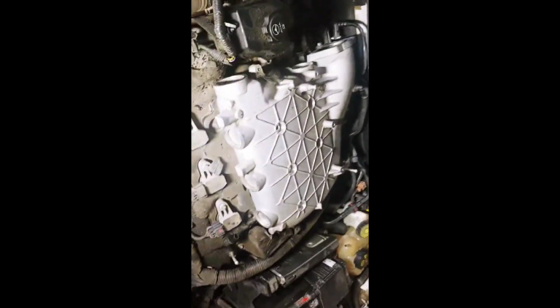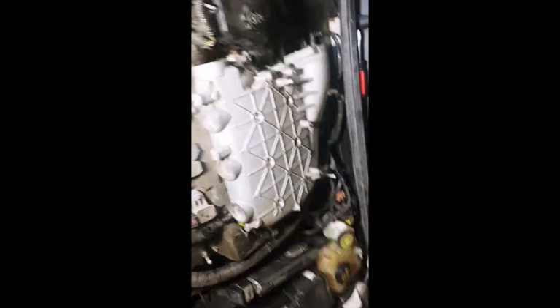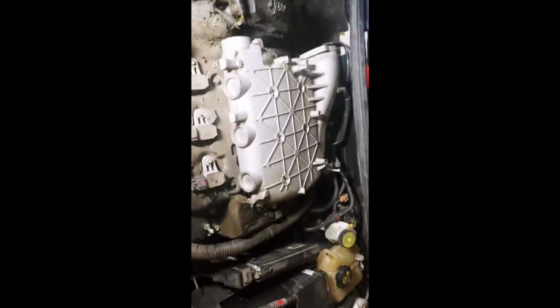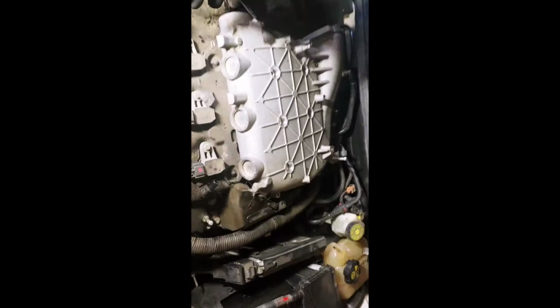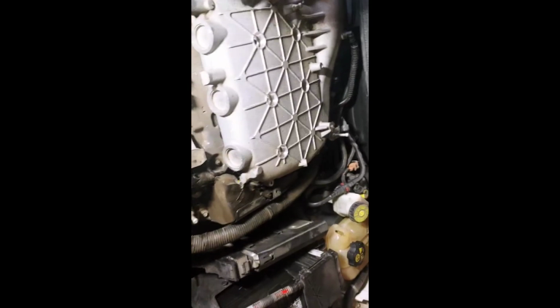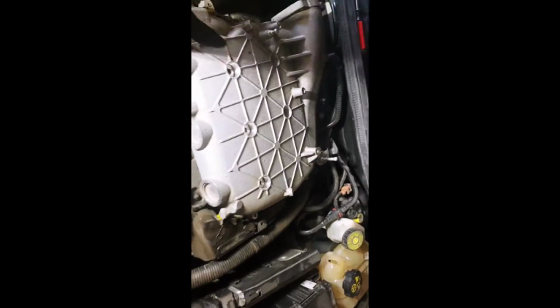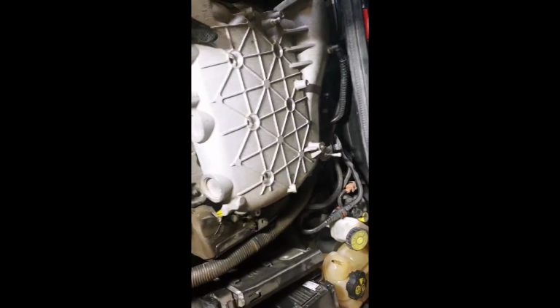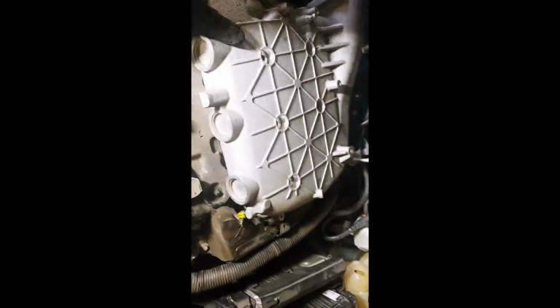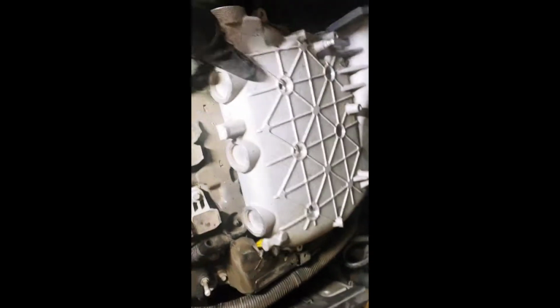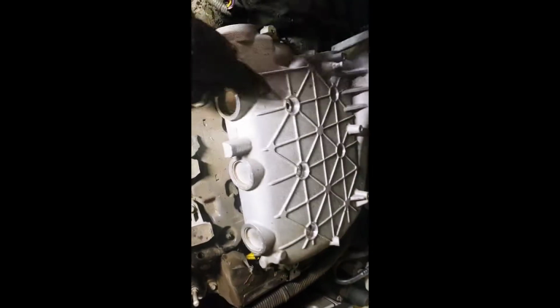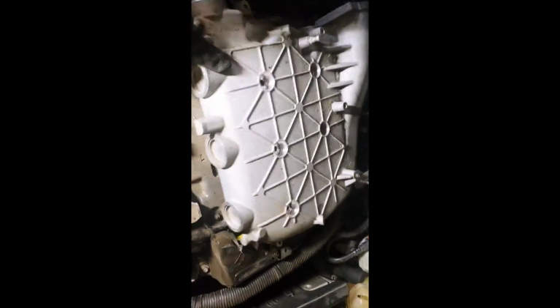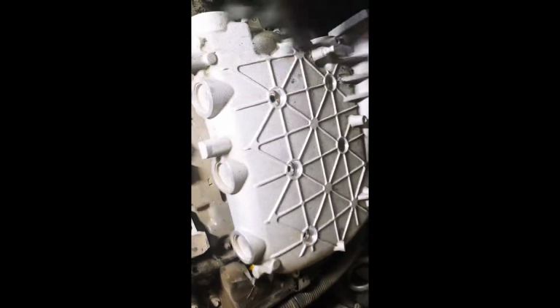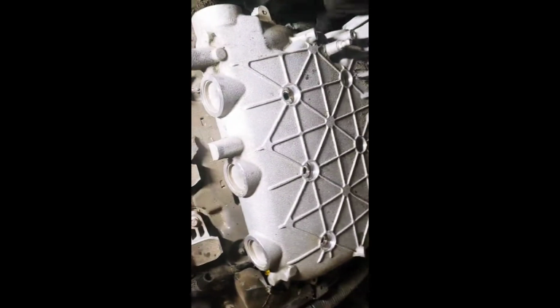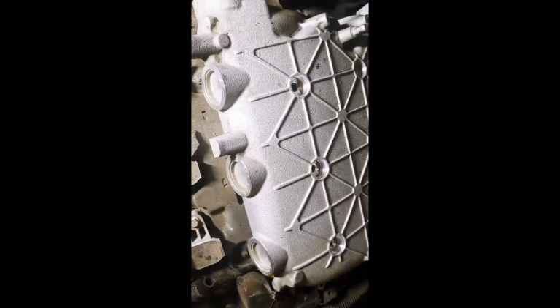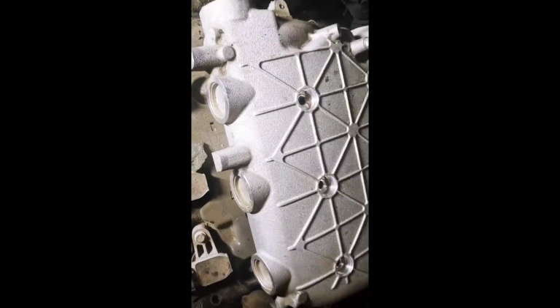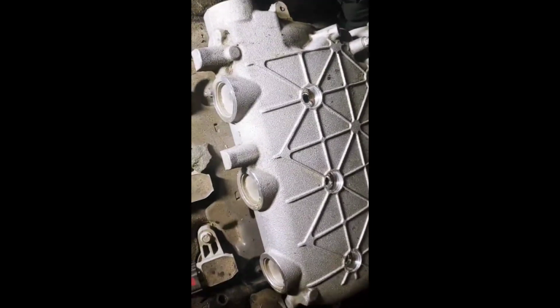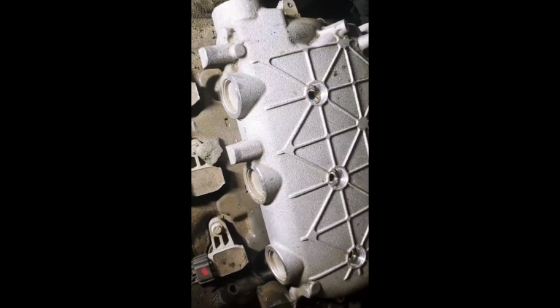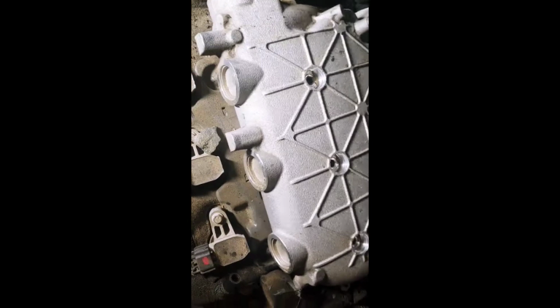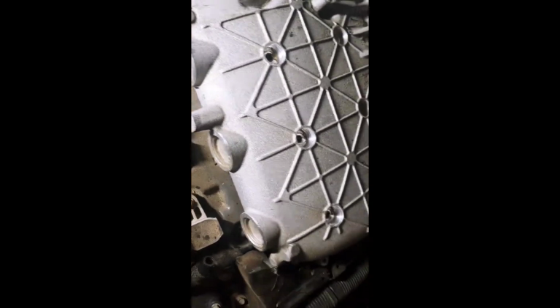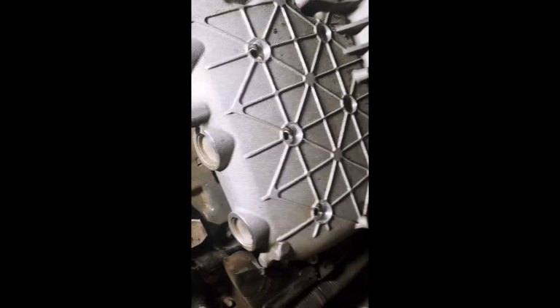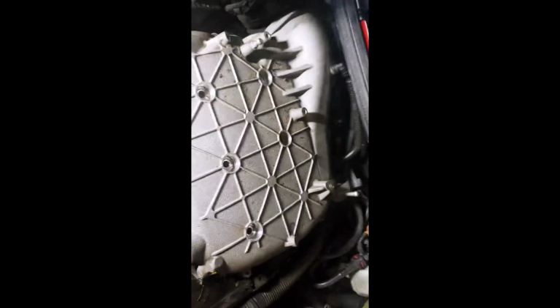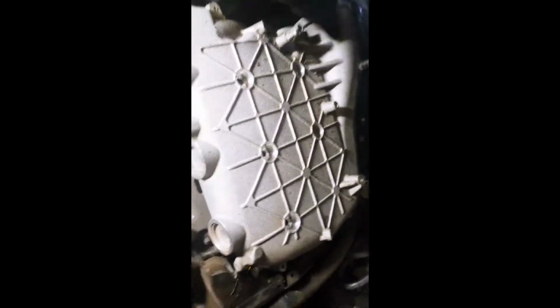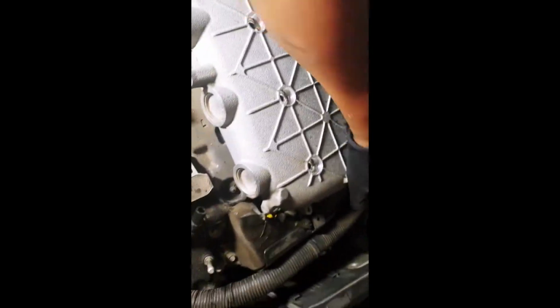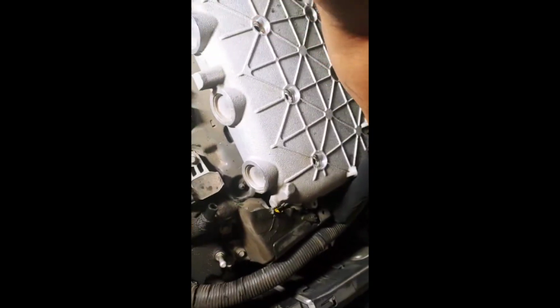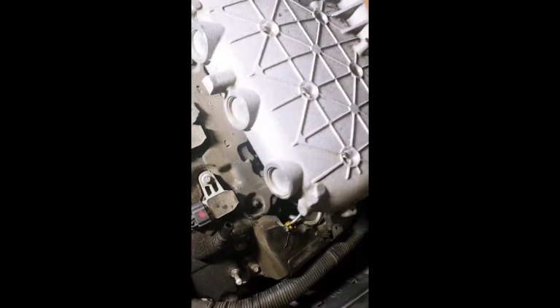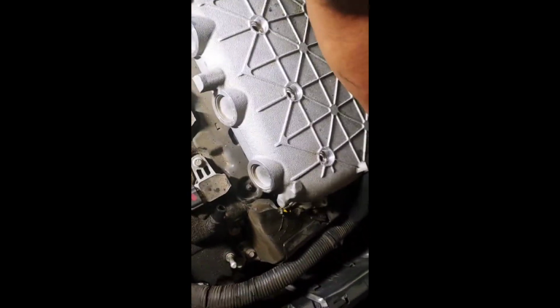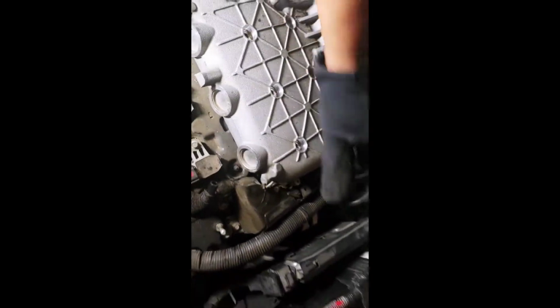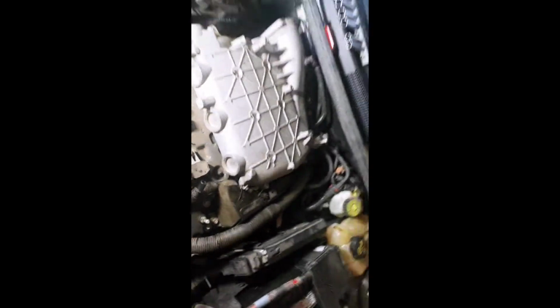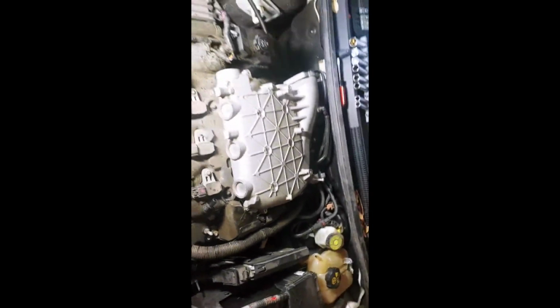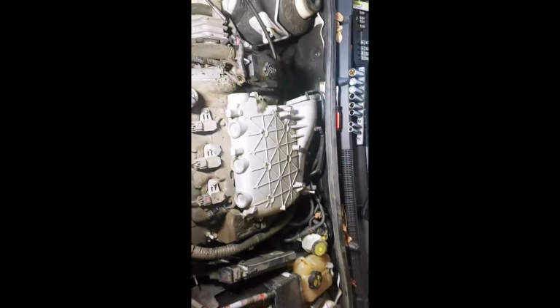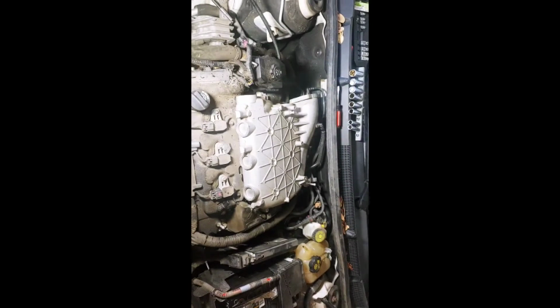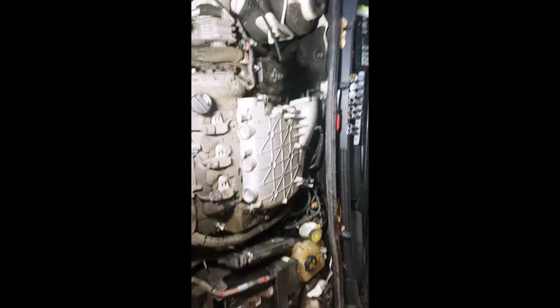Now that I have those off, I'm wiggling this thing a little bit — and there we go. Looks like she just released. So I'm going to need both hands to take this off, and once I get it off I'll come back.